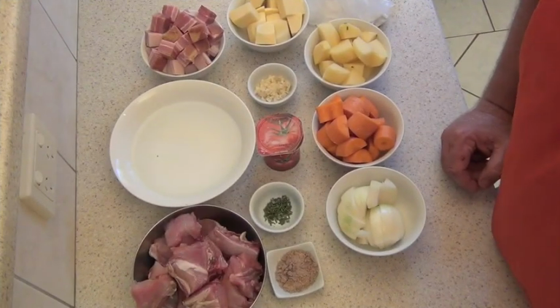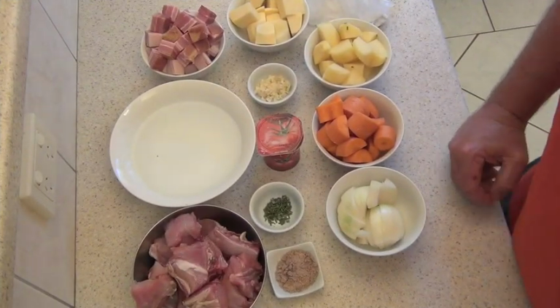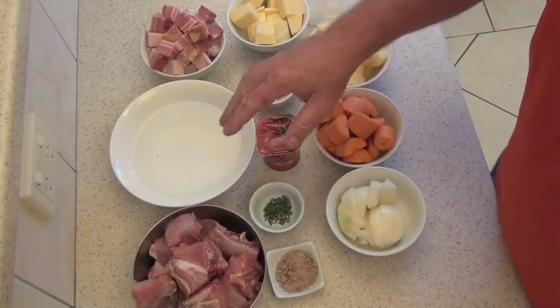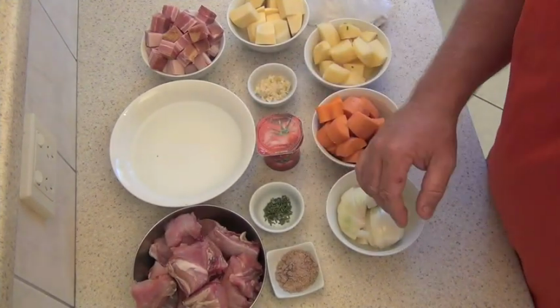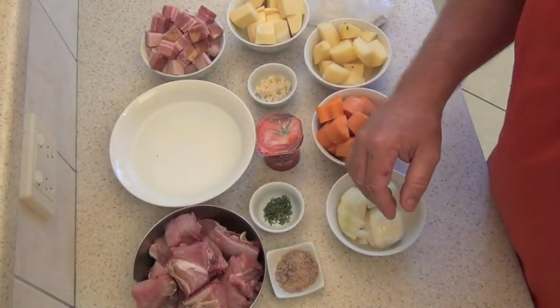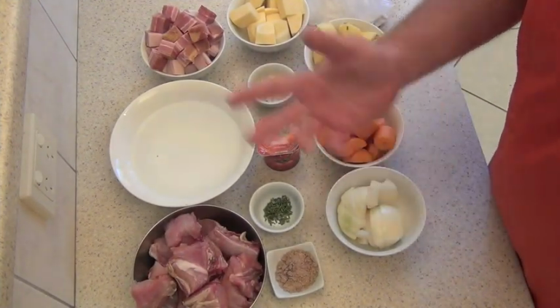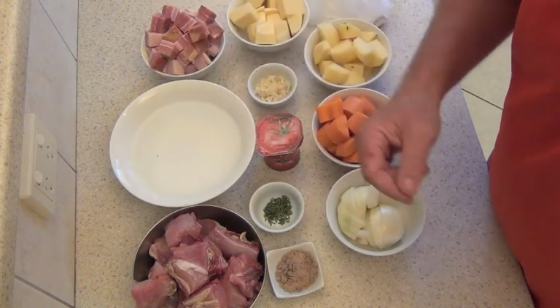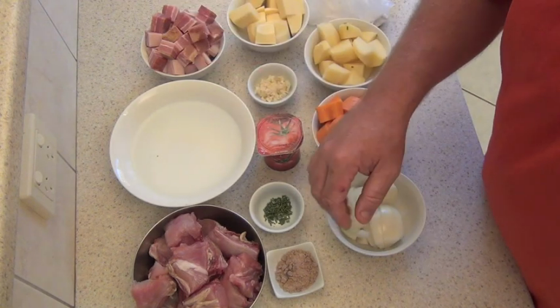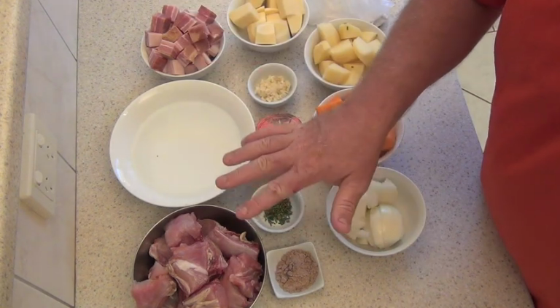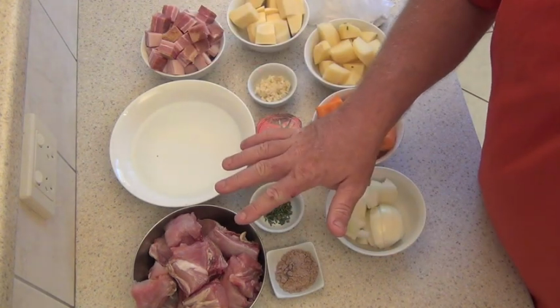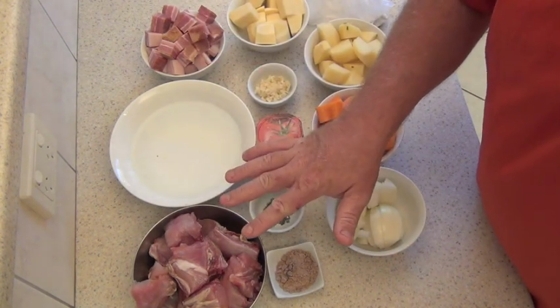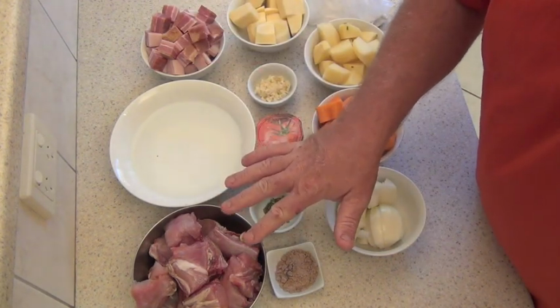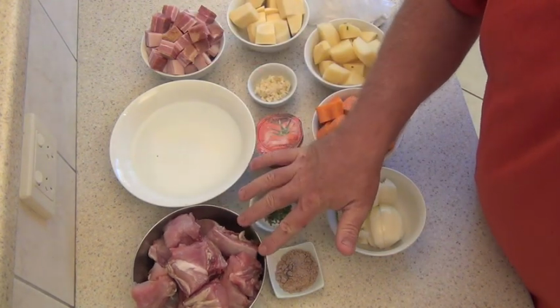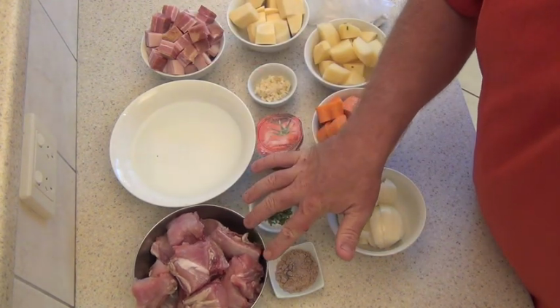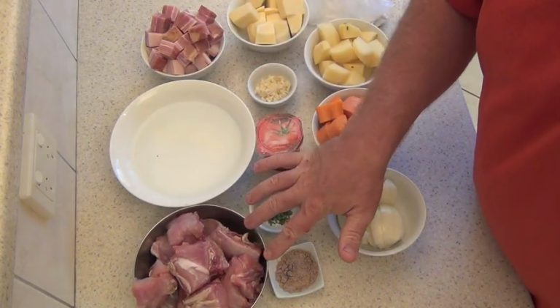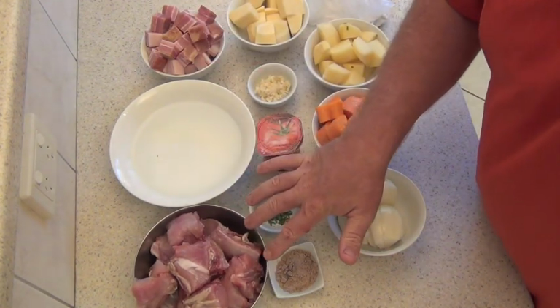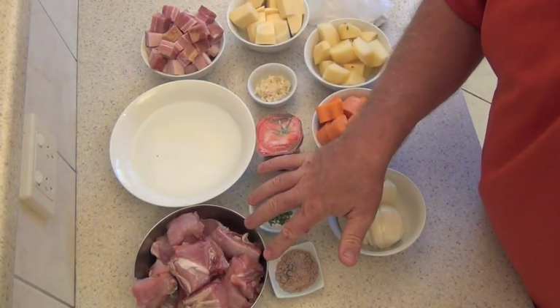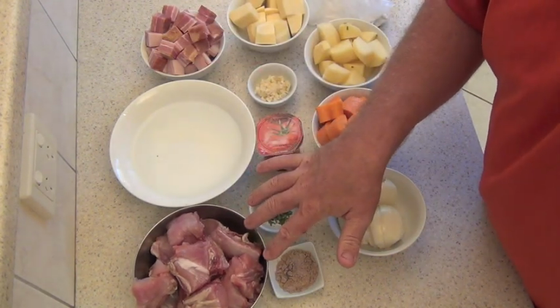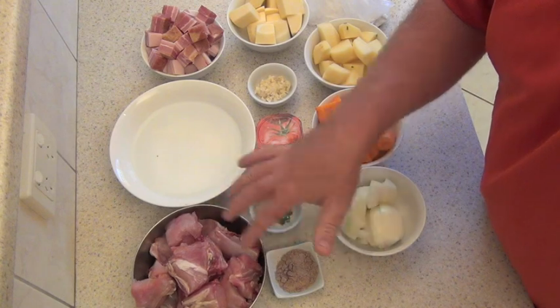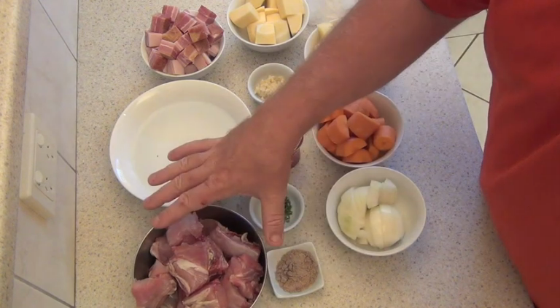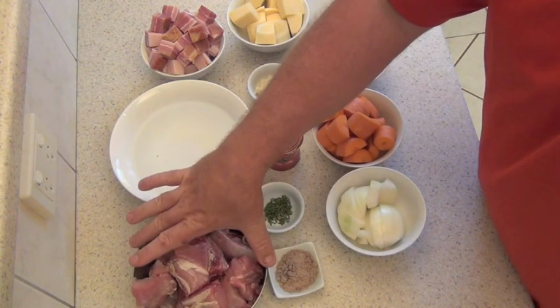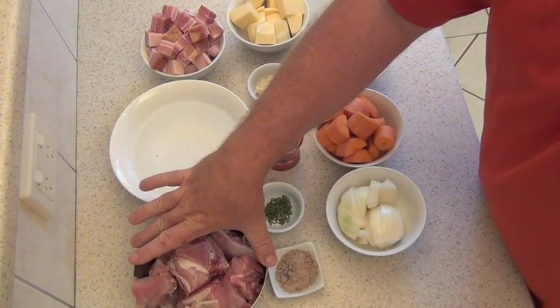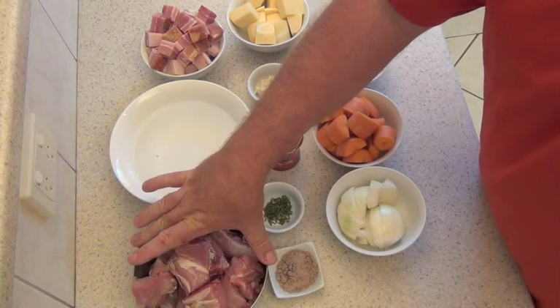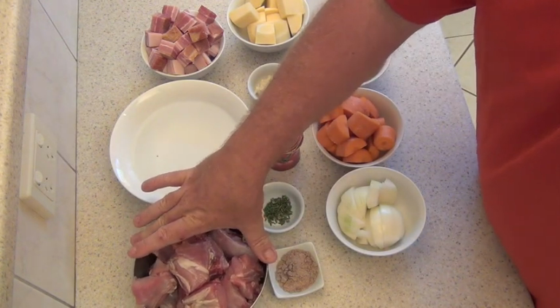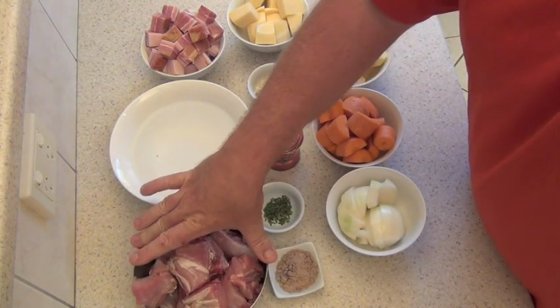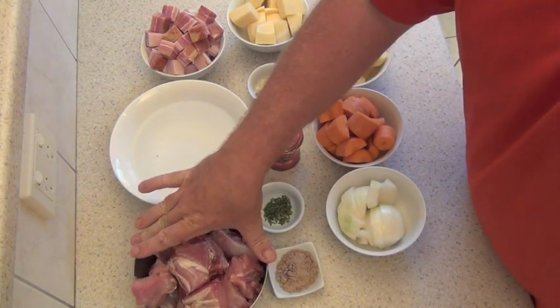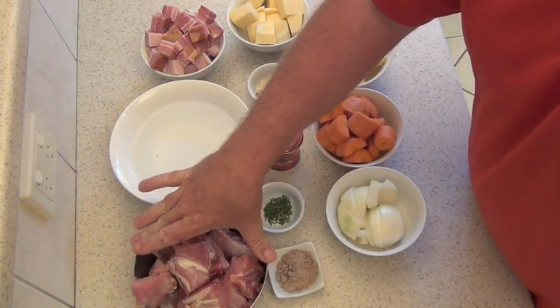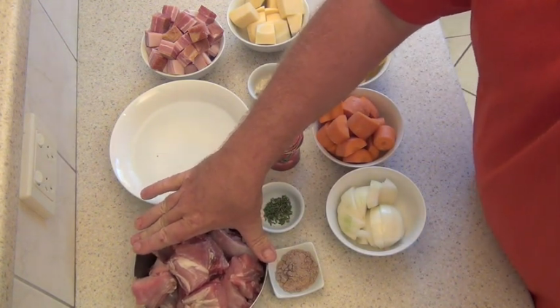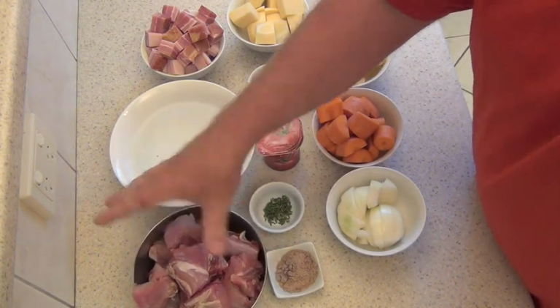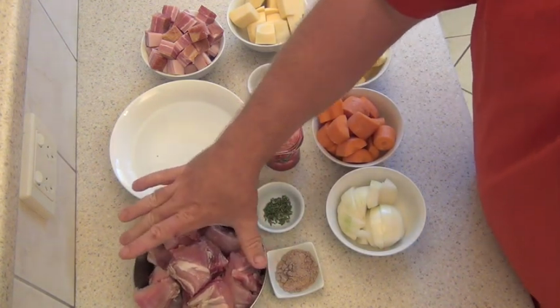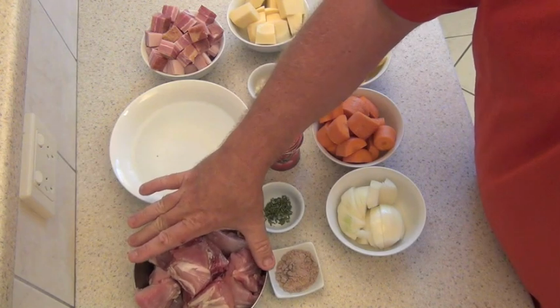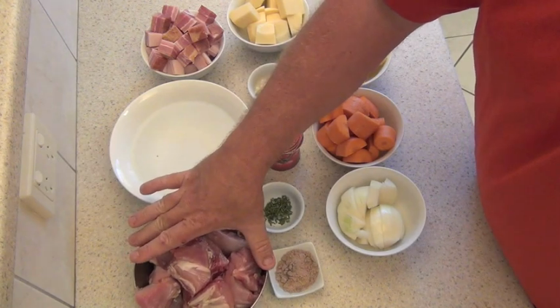Okay, here are all the ingredients. I'll just start with the rabbit — this is one wild rabbit that I've just chopped up into 16 pieces. If you don't think you can do it, and you buy your rabbit from a butcher, they'll chop it up for you anyway.